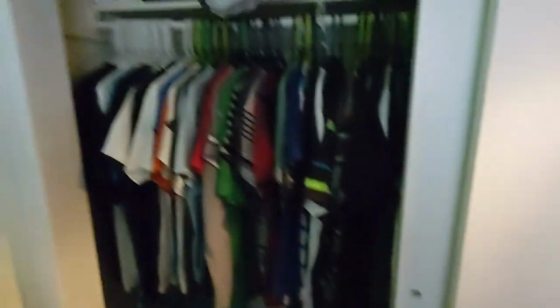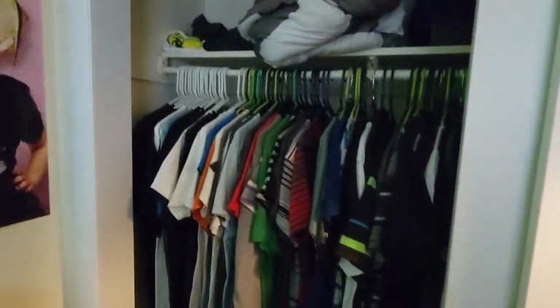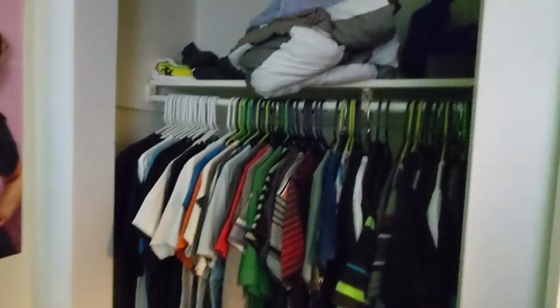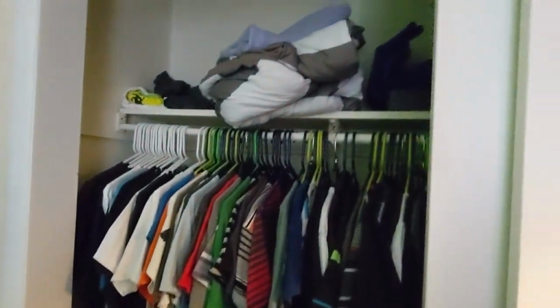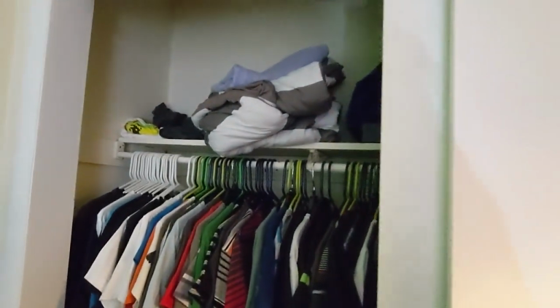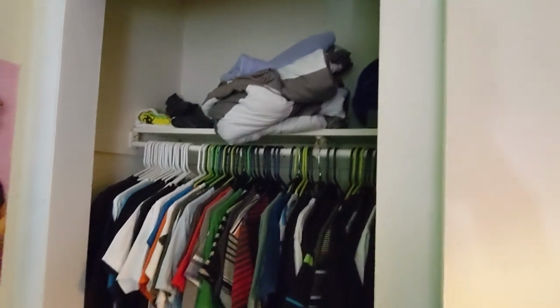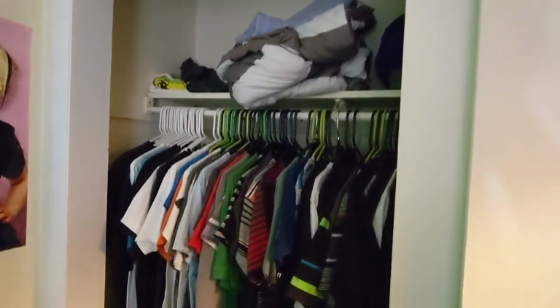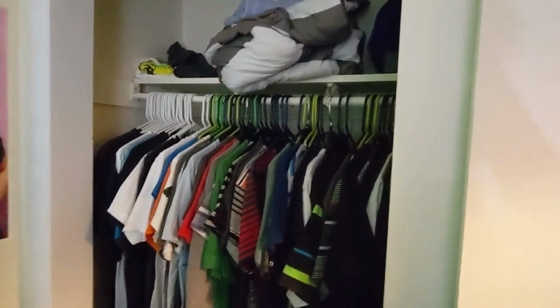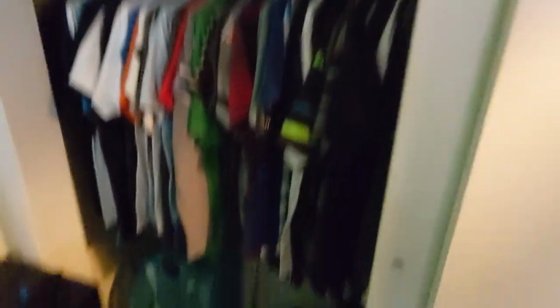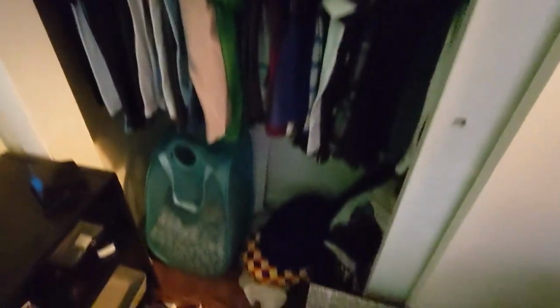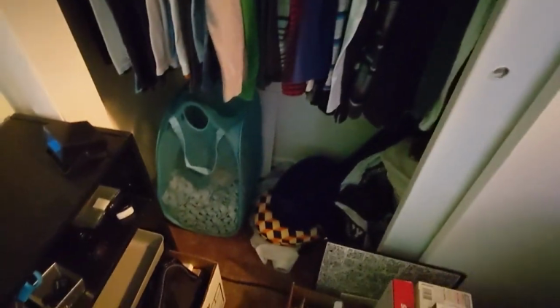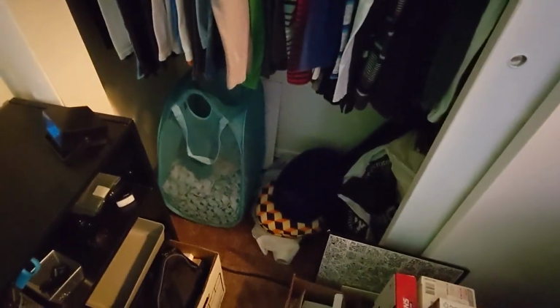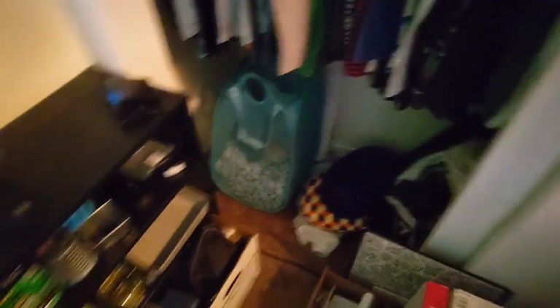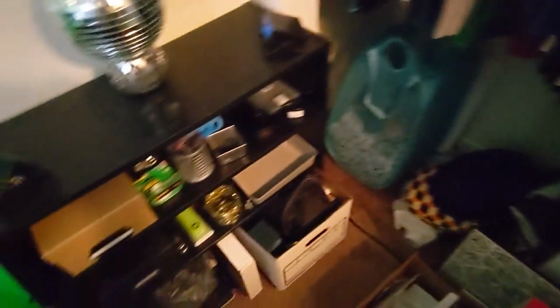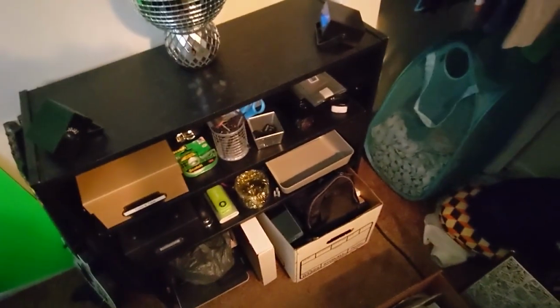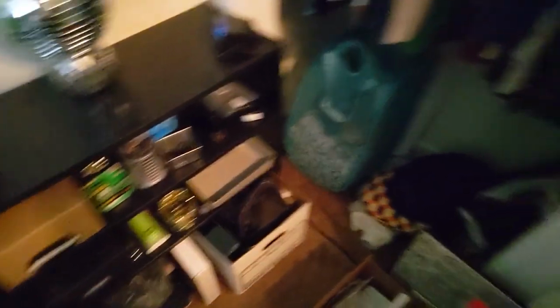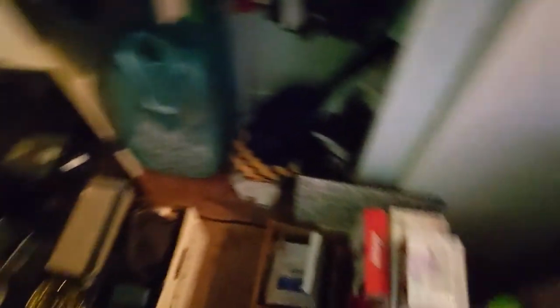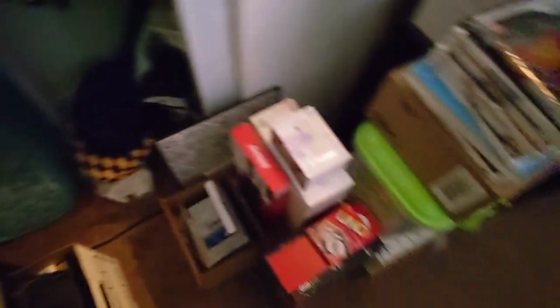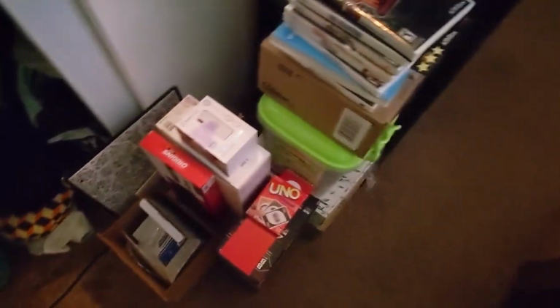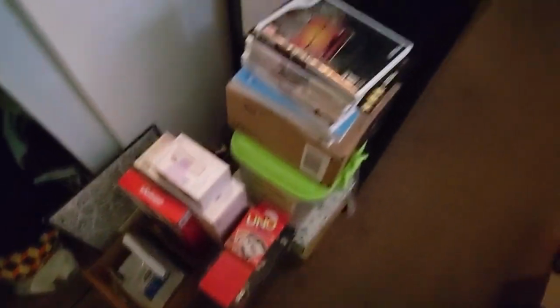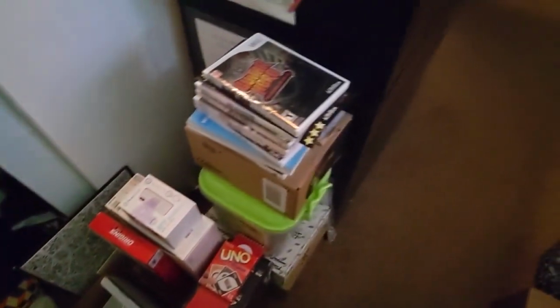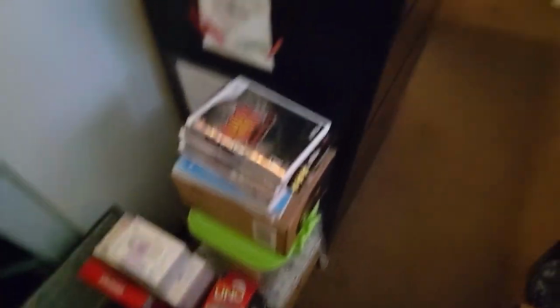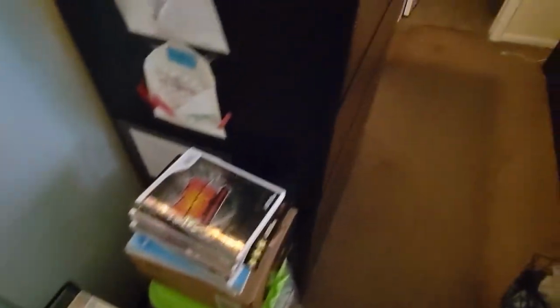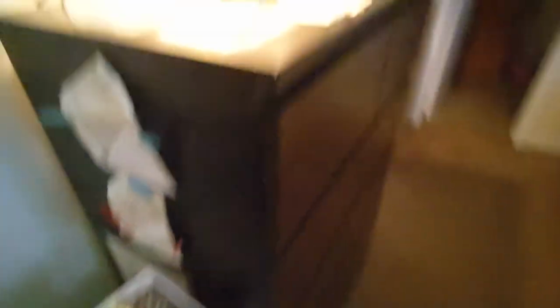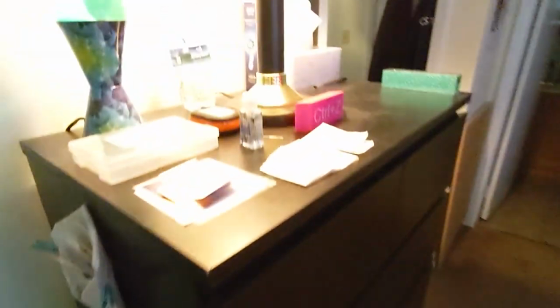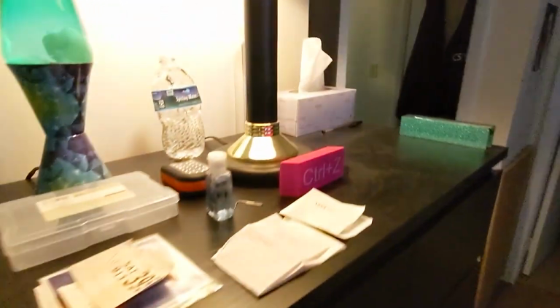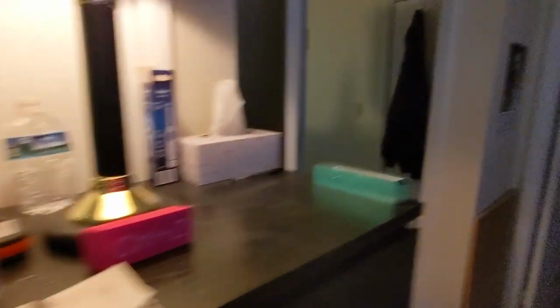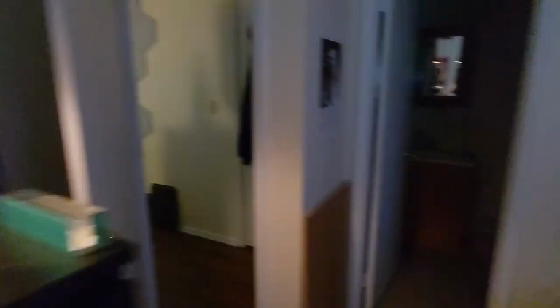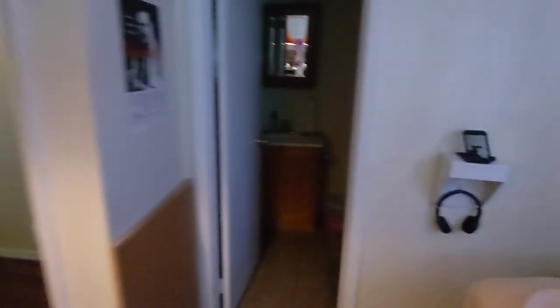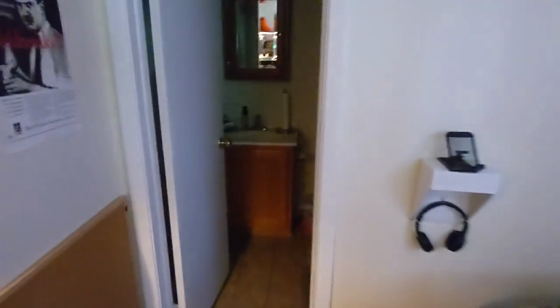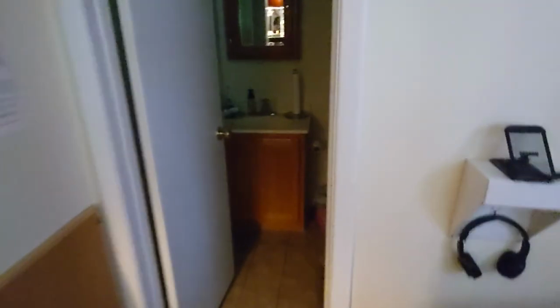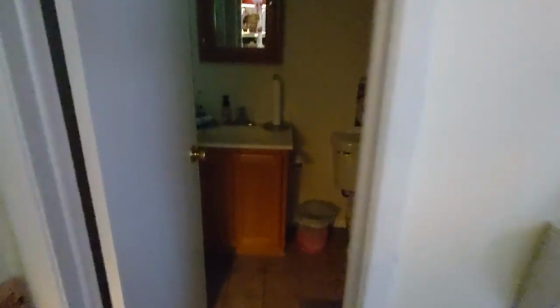I got a closet full of closet-y things. Let's not look at this pile of whatever this is — it's a work in progress.